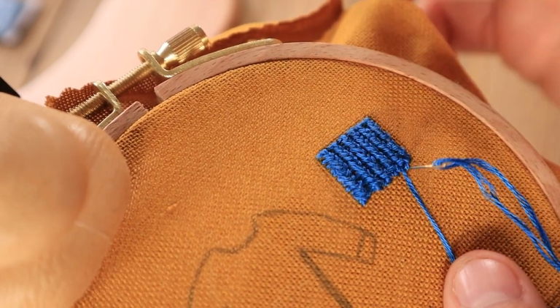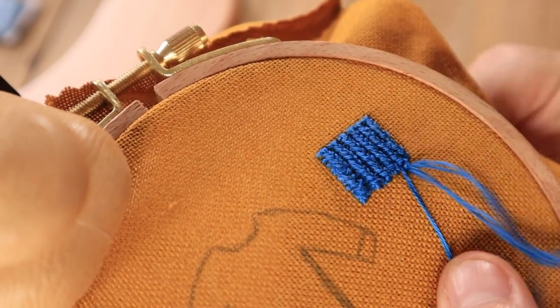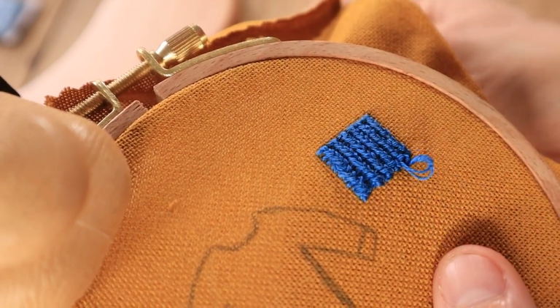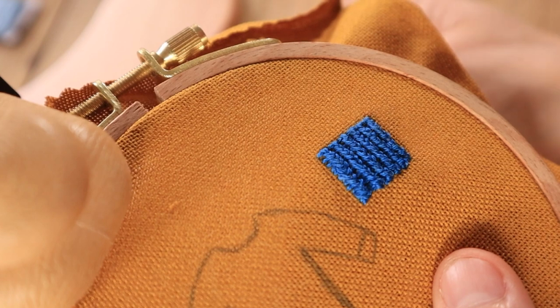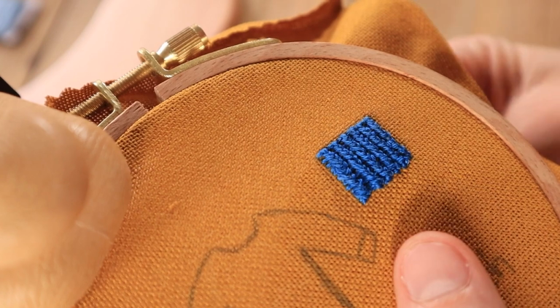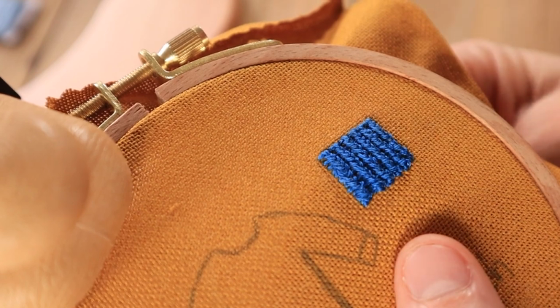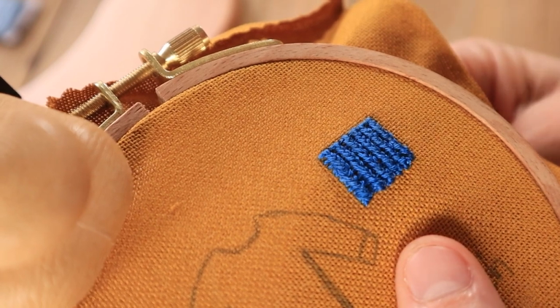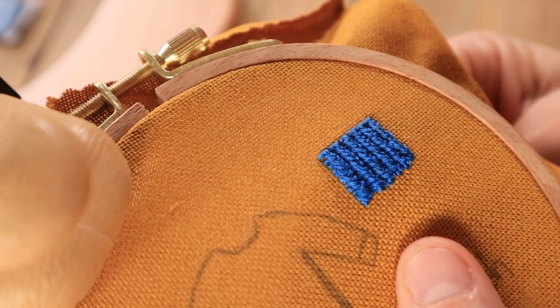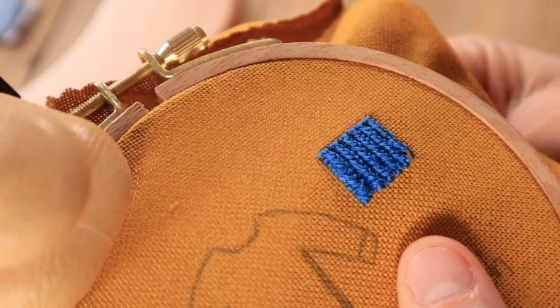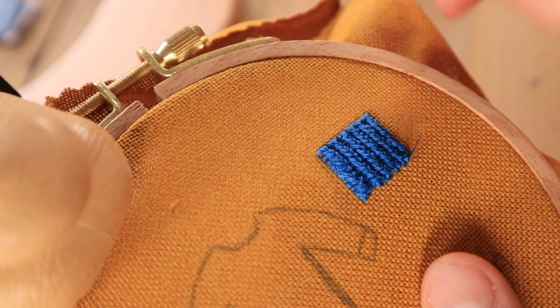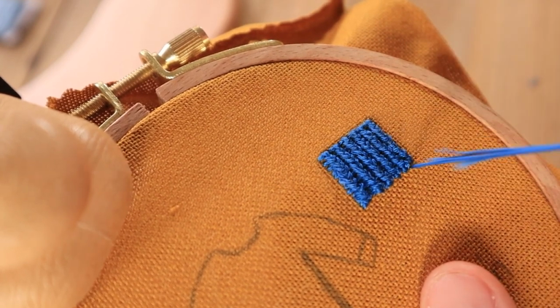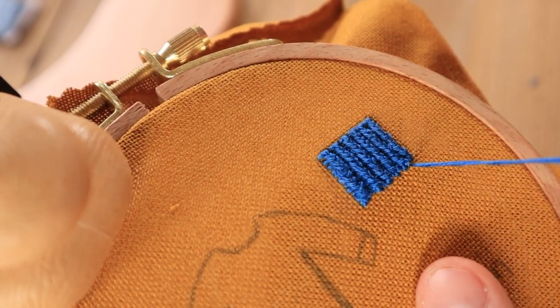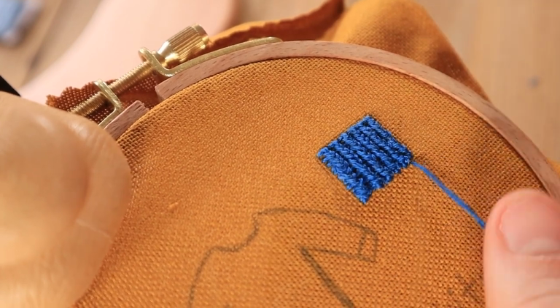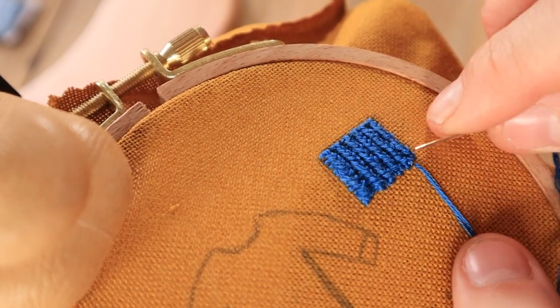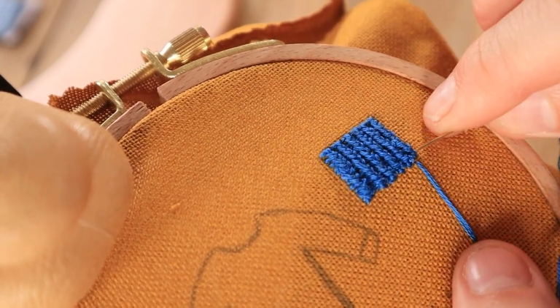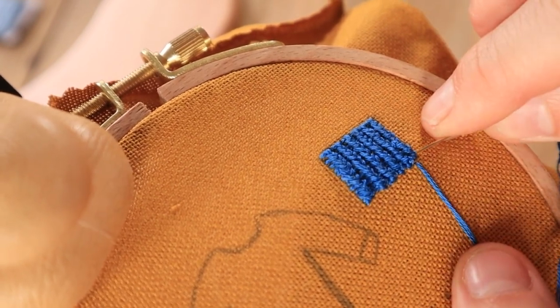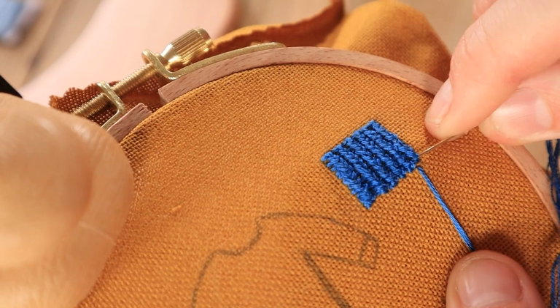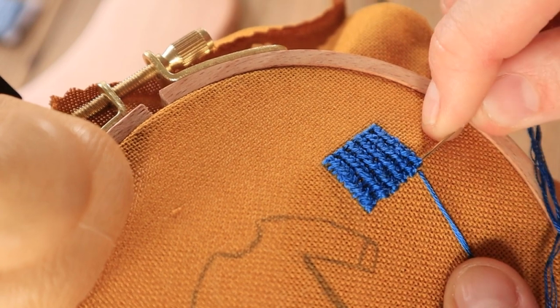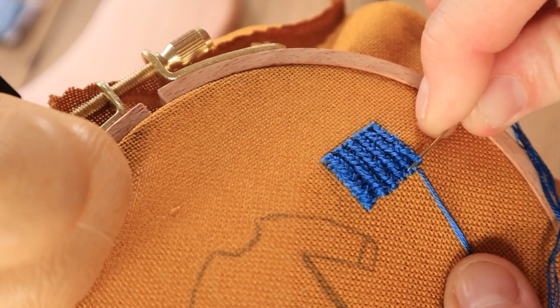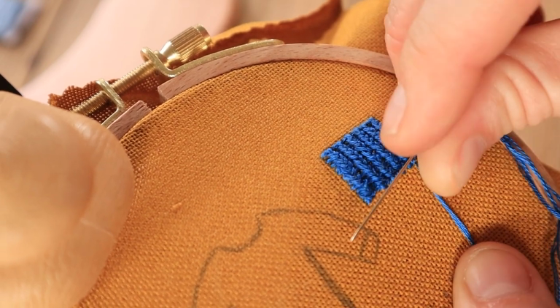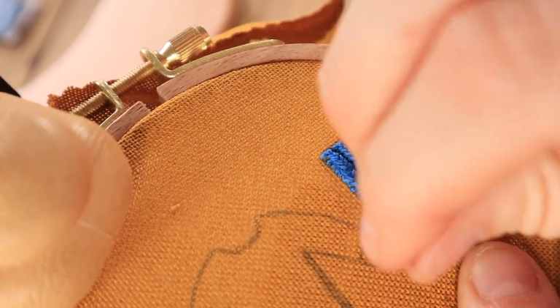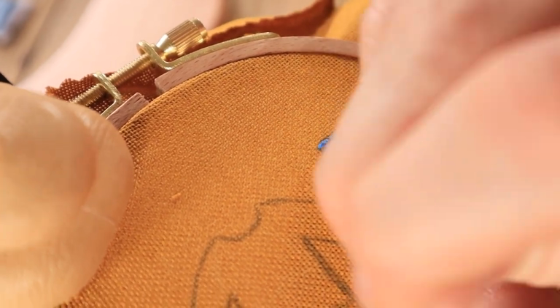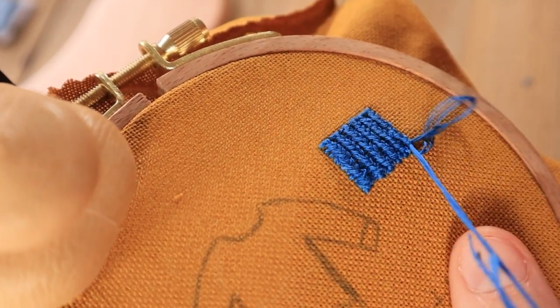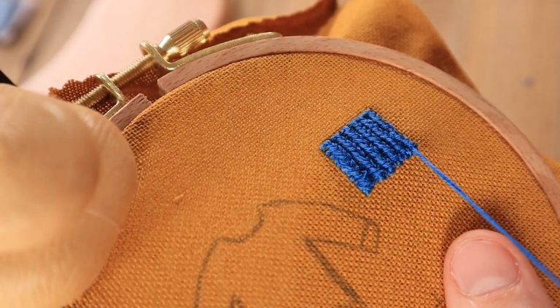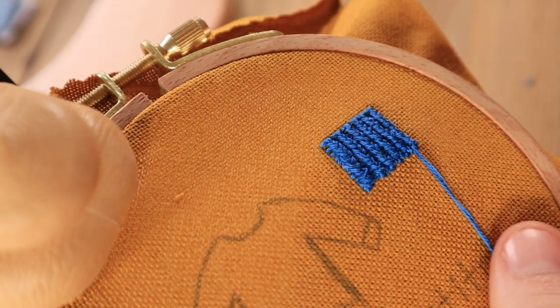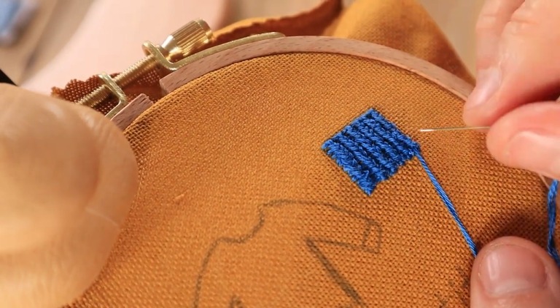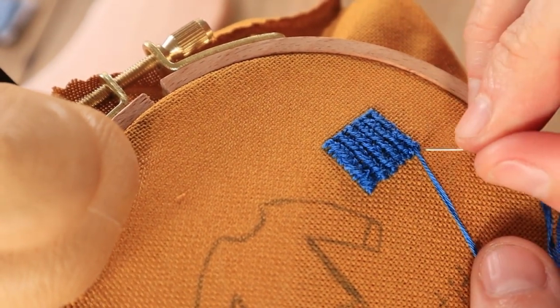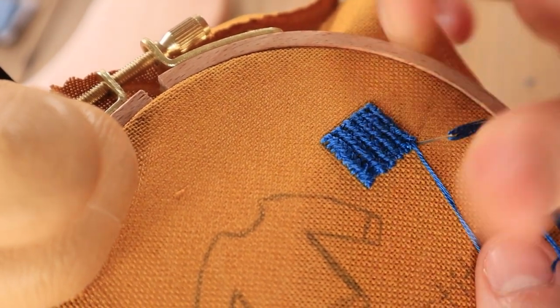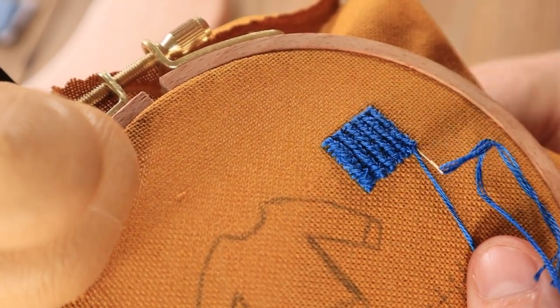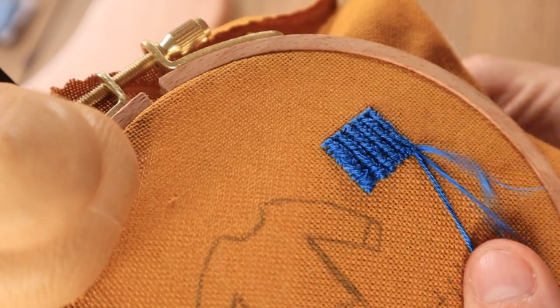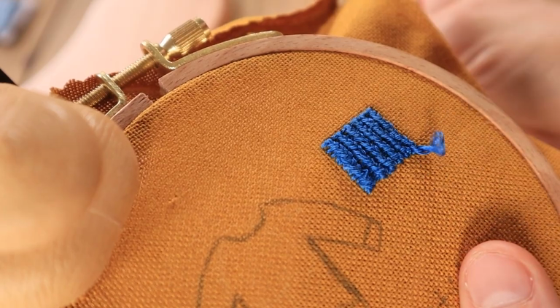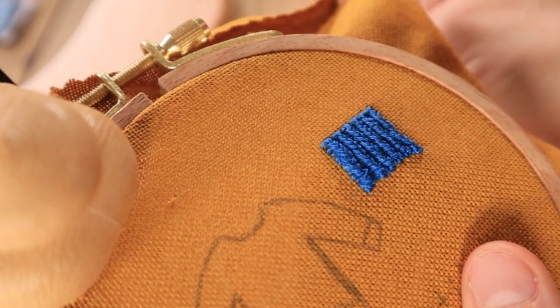A really fun way to use this stitch is to mimic knitting. I wanted to show you how I would fill in a sweater since it's kind of a regular shape. The stitch is a little bit tricky to do with irregular shapes but it is possible.